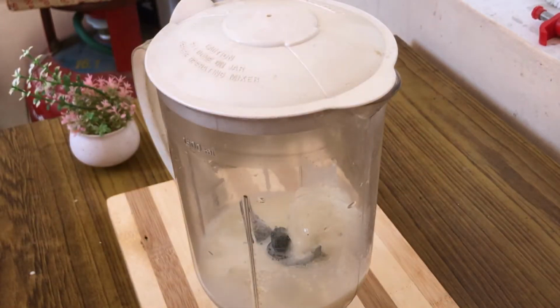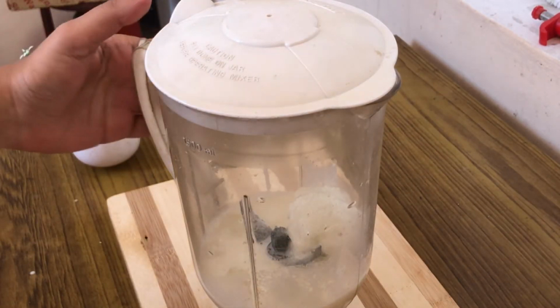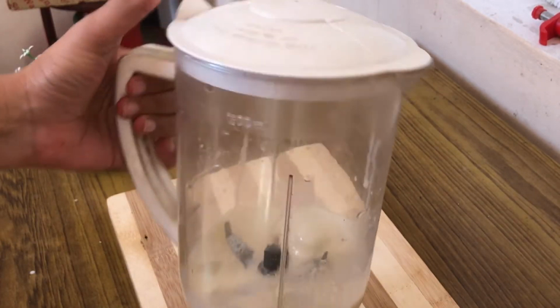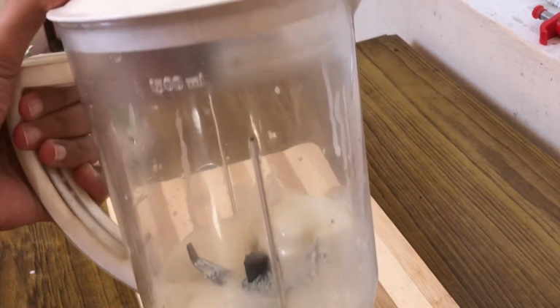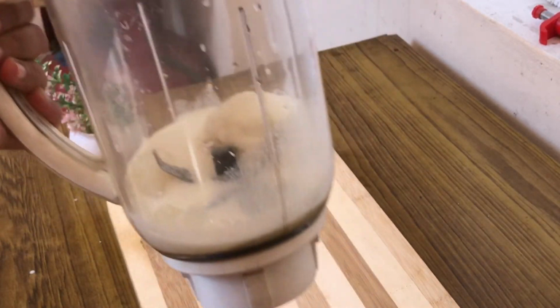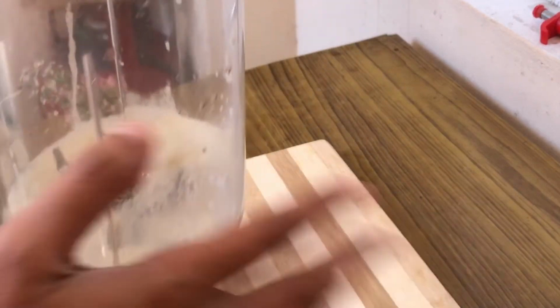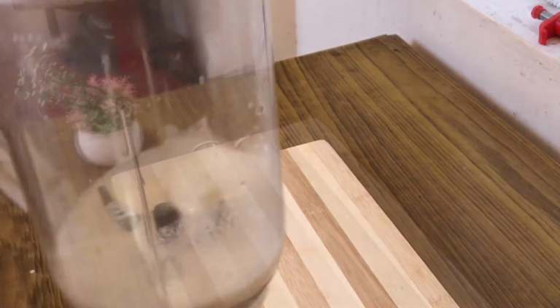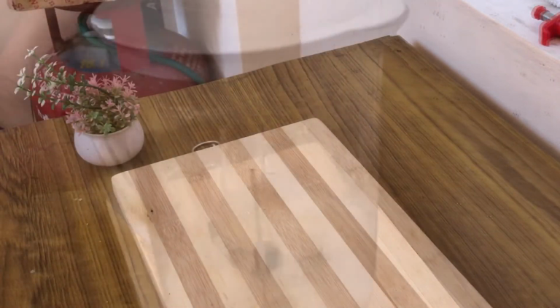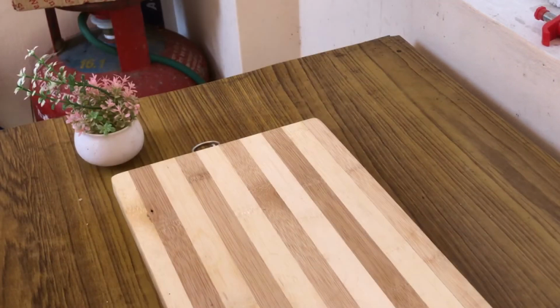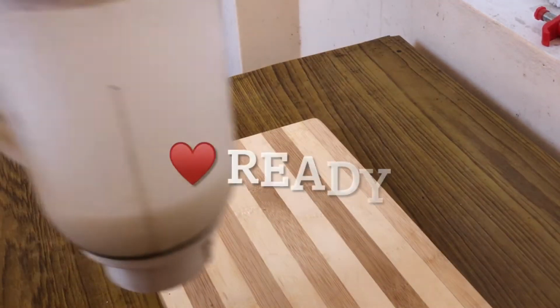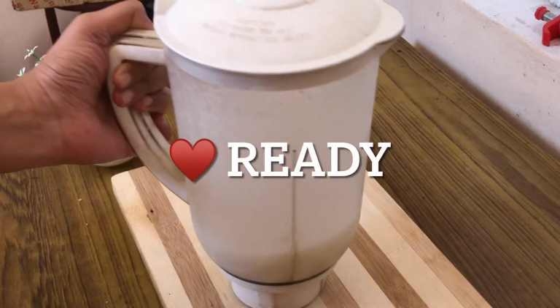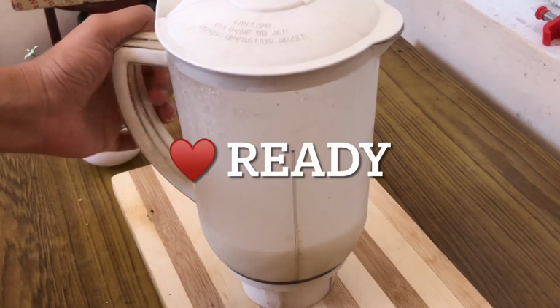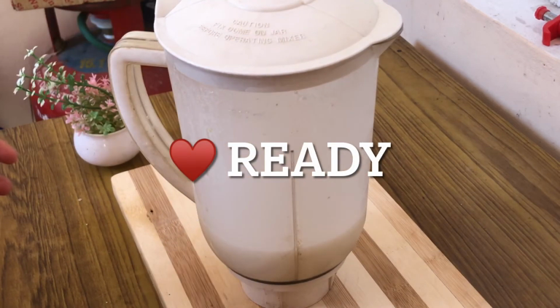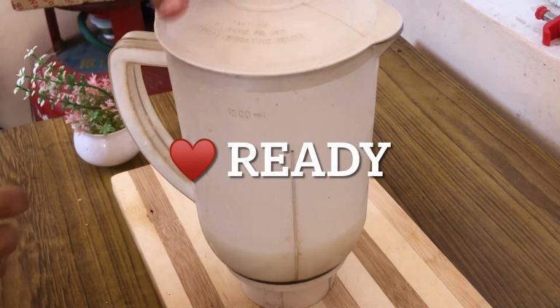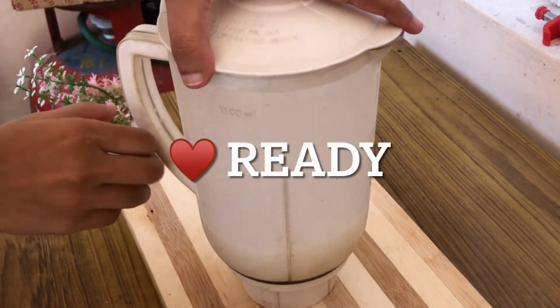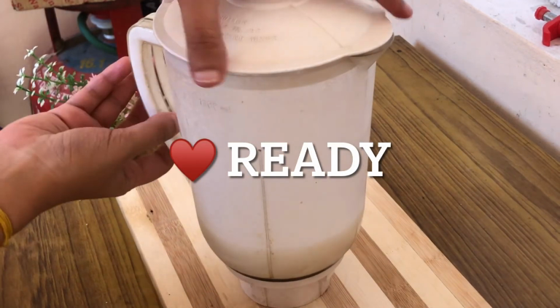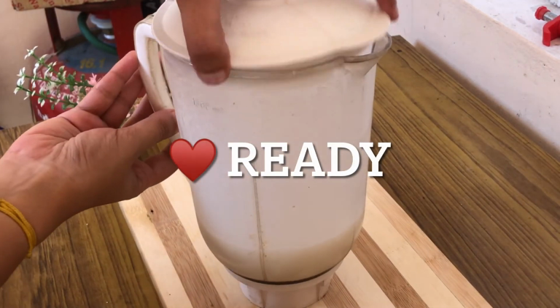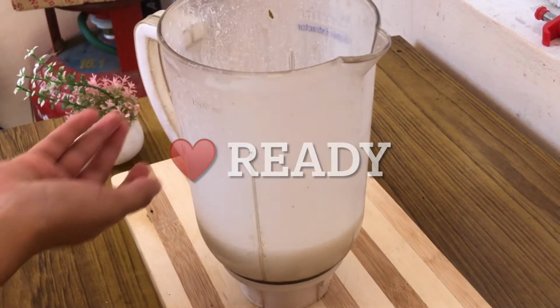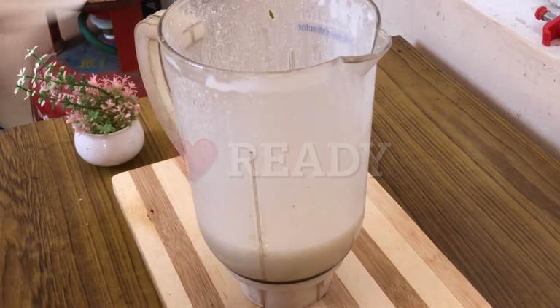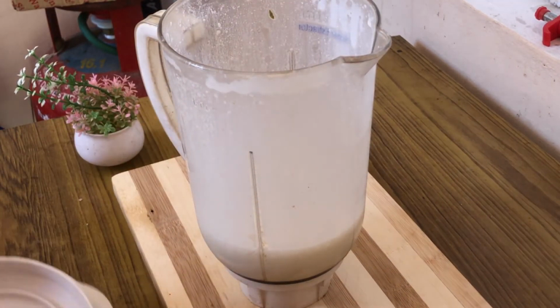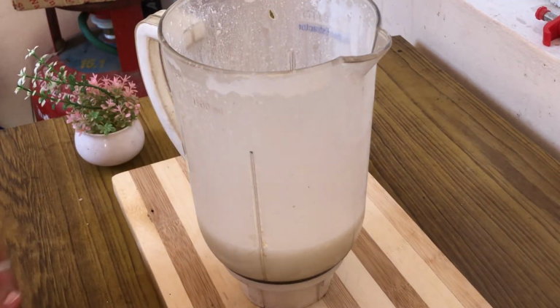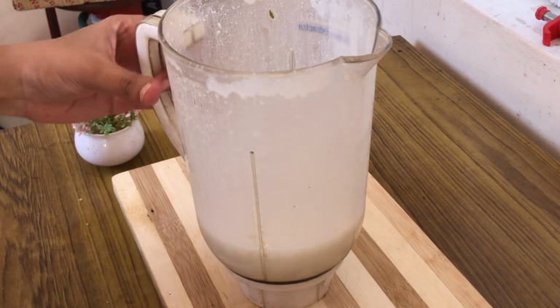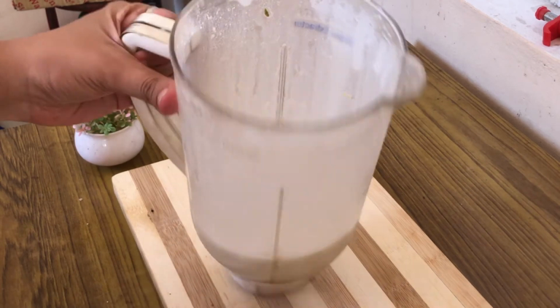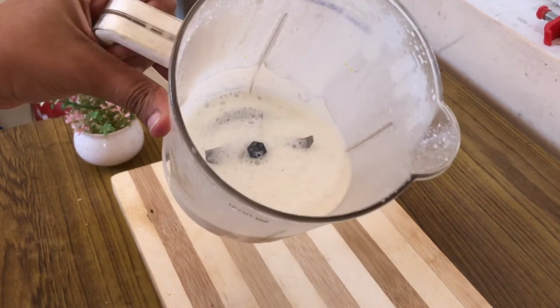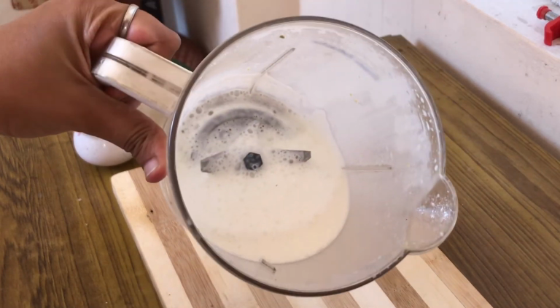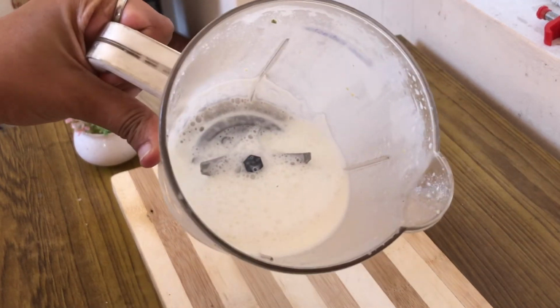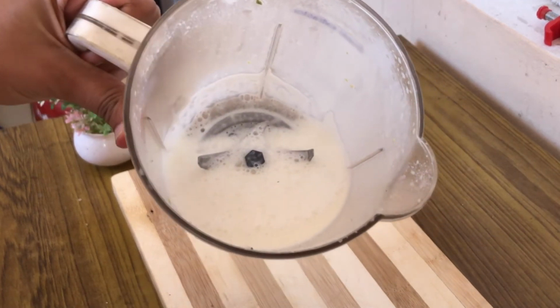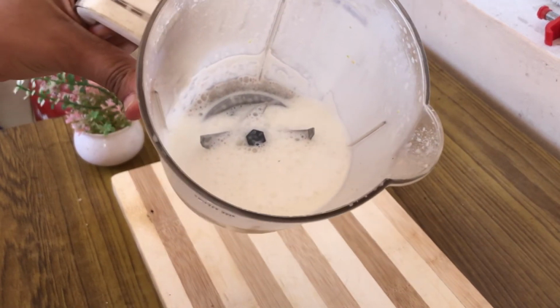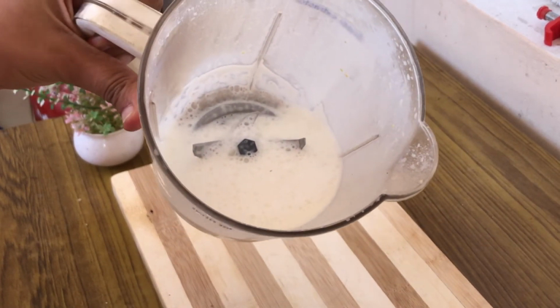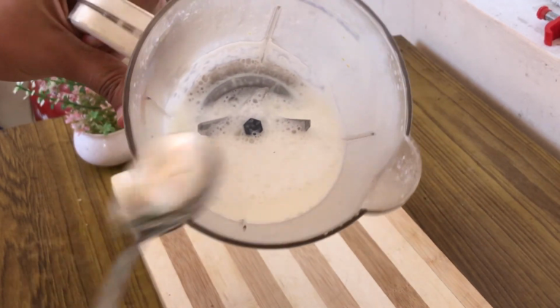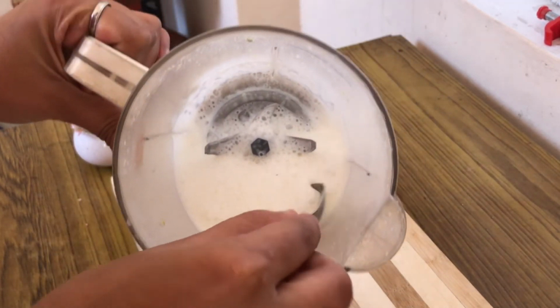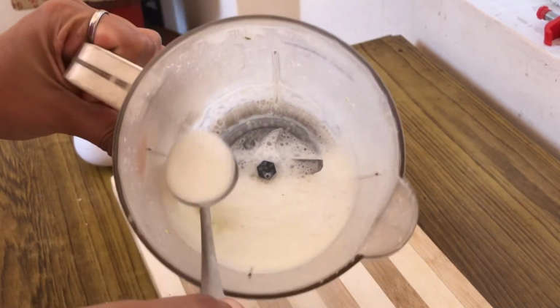We need to blend this well for 30 to 50 seconds maximum, and a thick vanilla milkshake is ready. It's very simple.